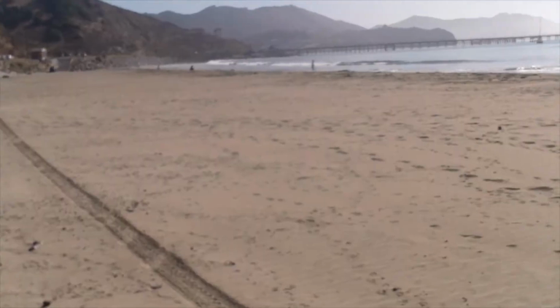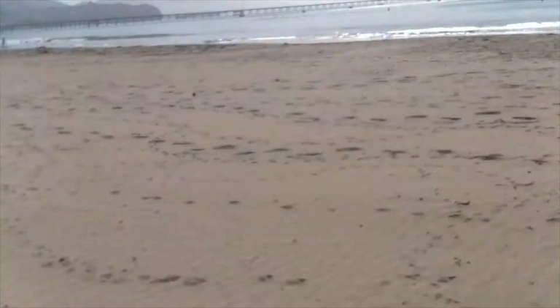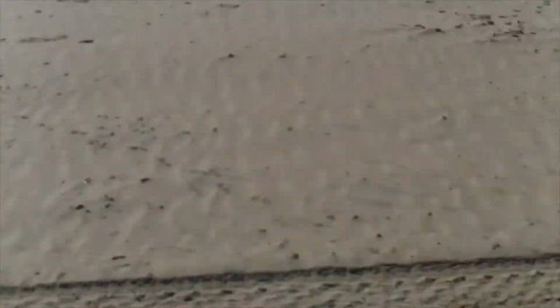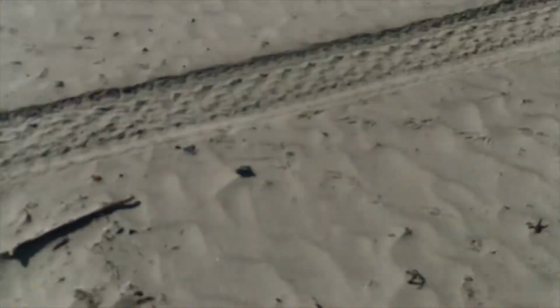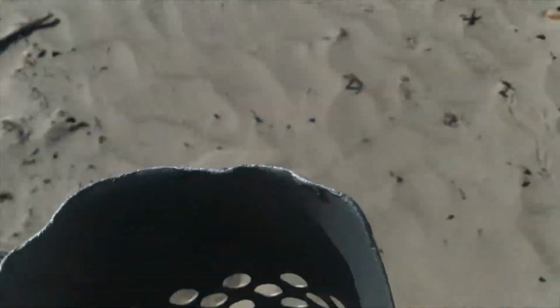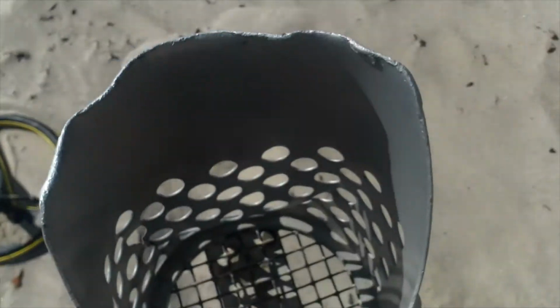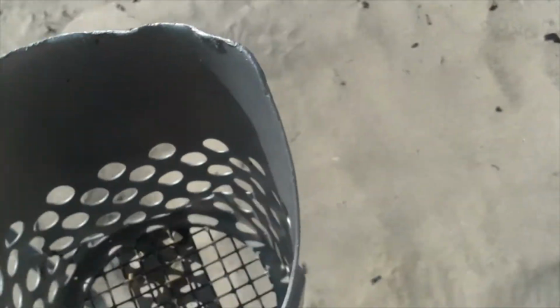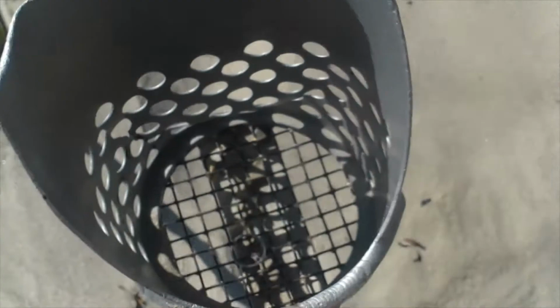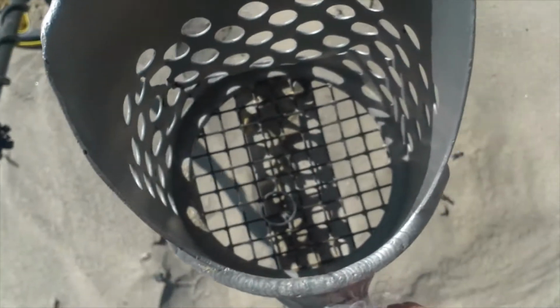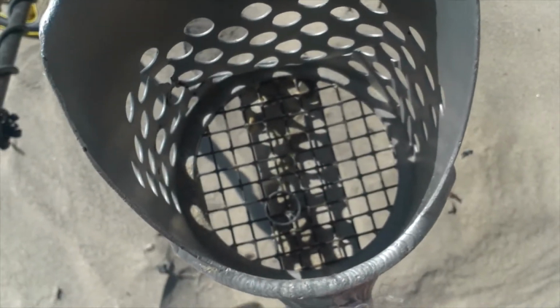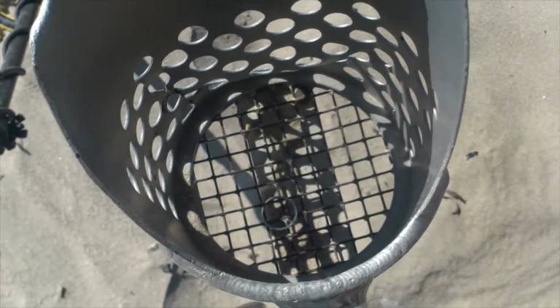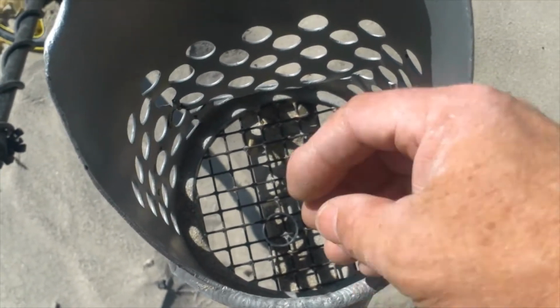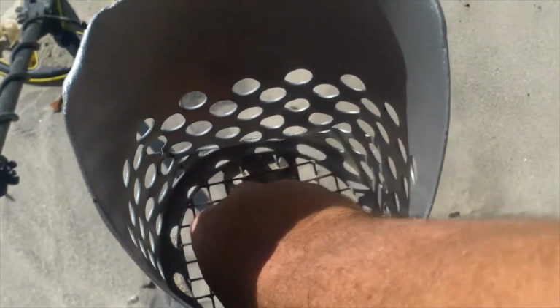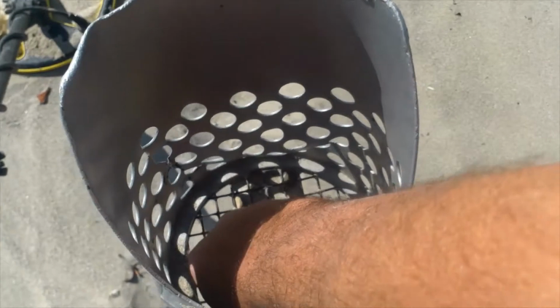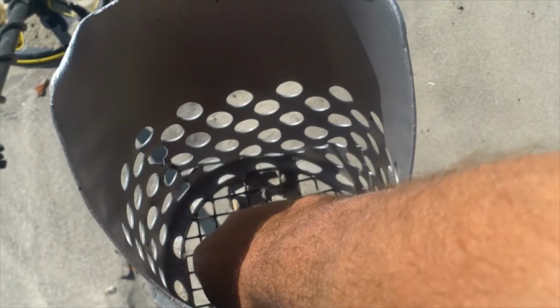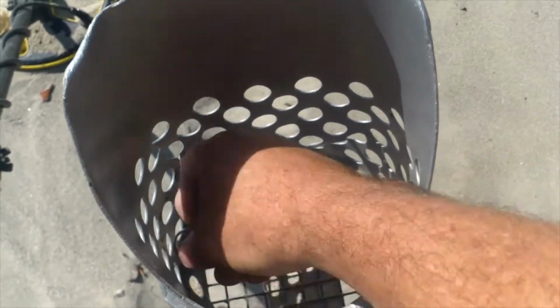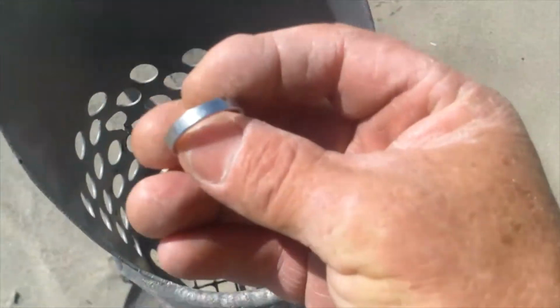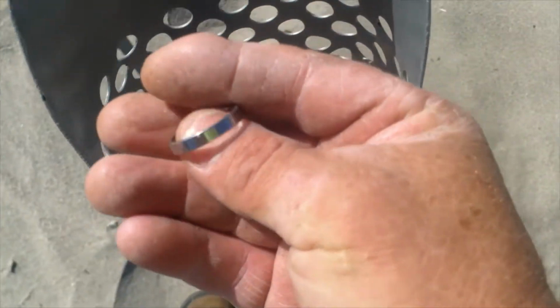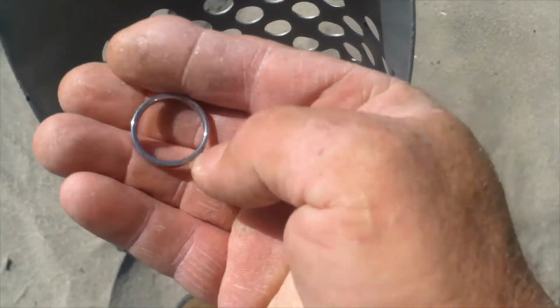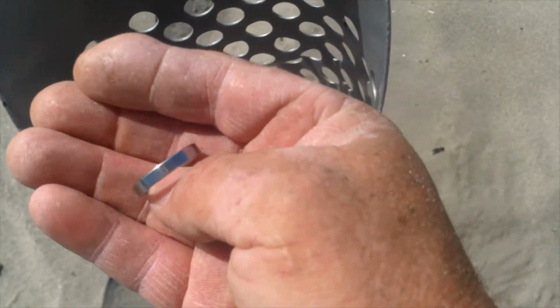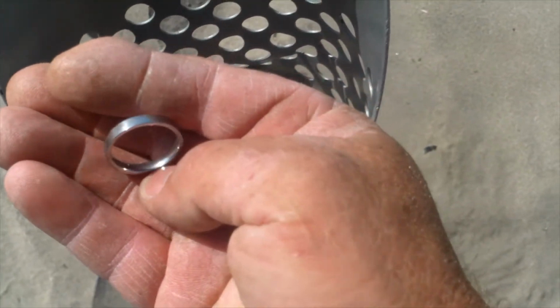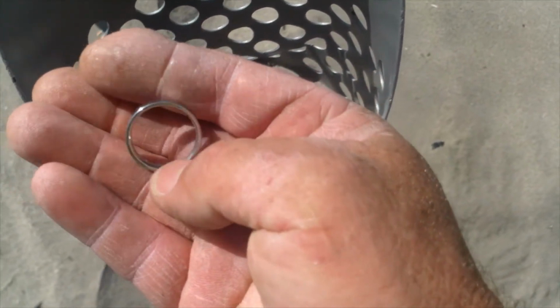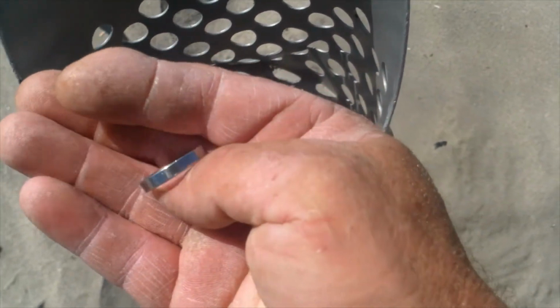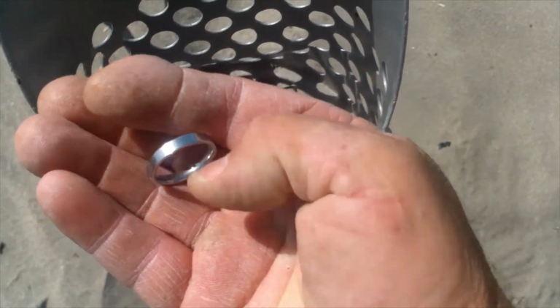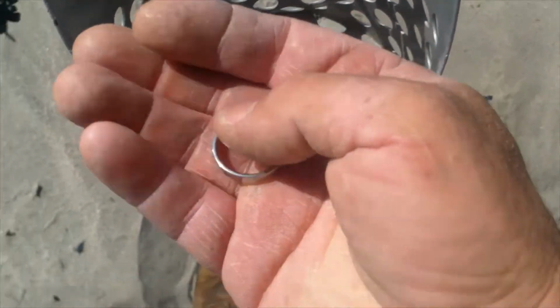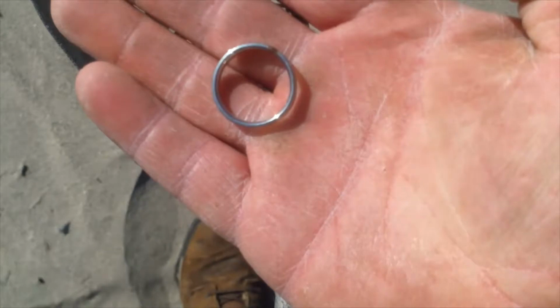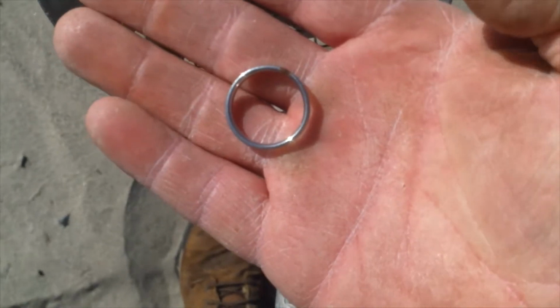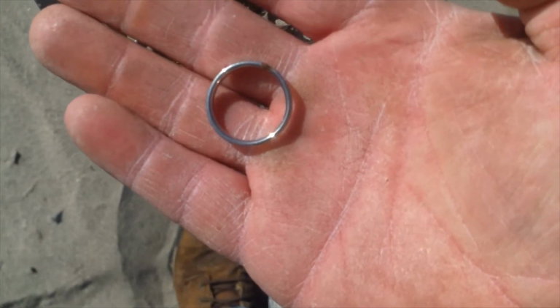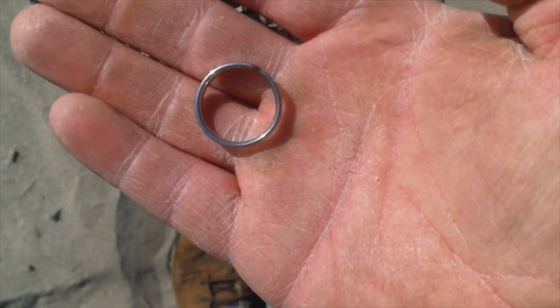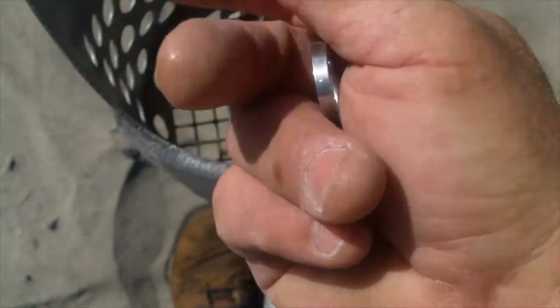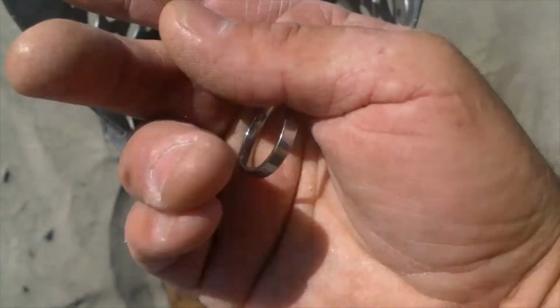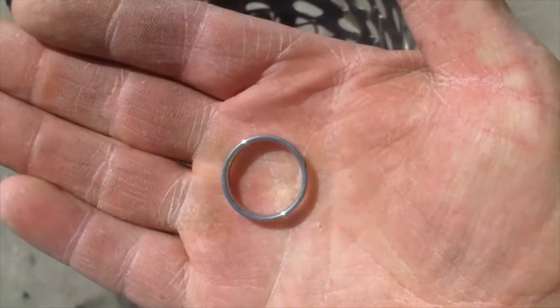Okay guys, ring number two! Ring up low — I'm guessing tungsten. Sweet!